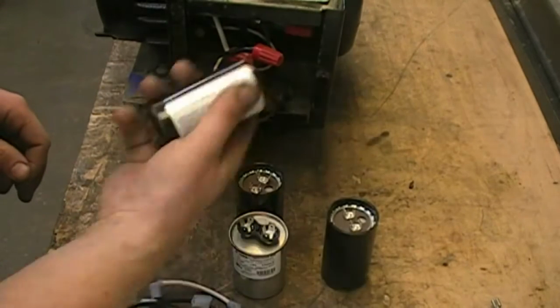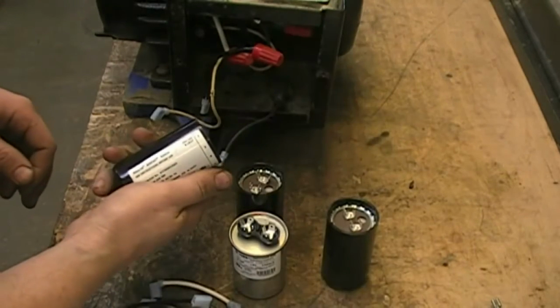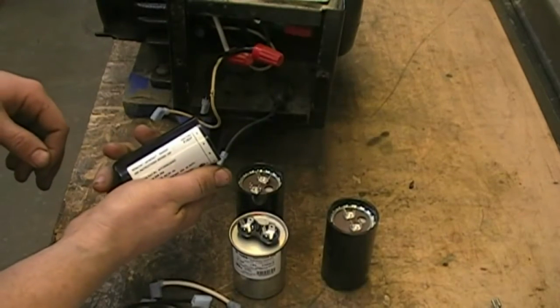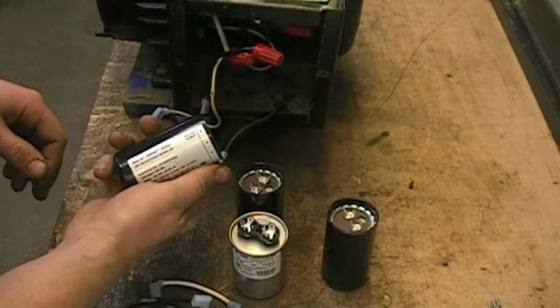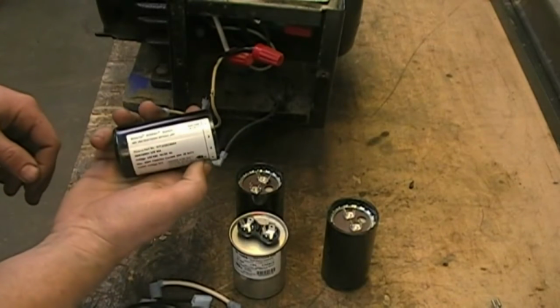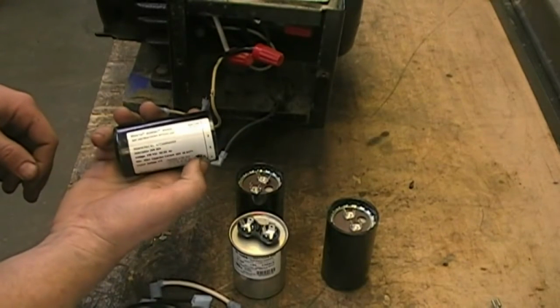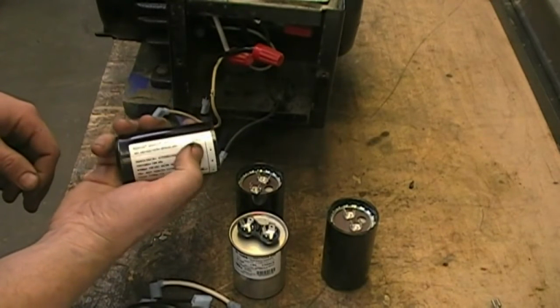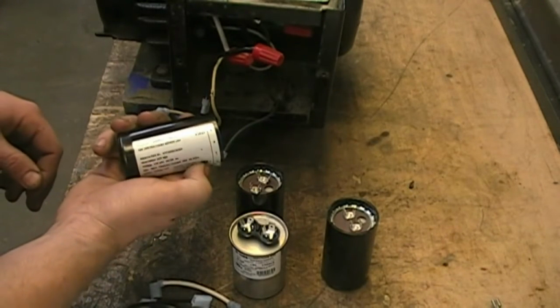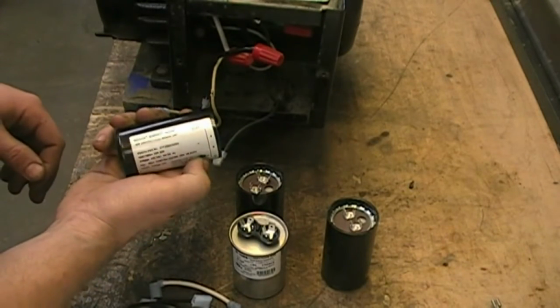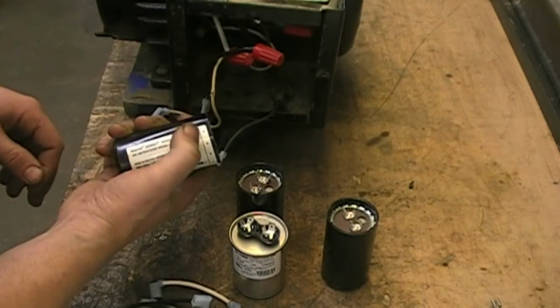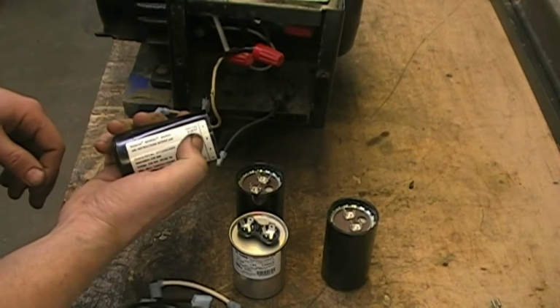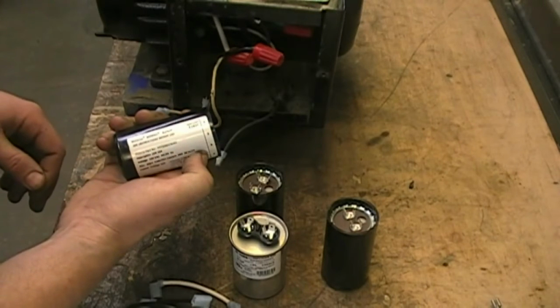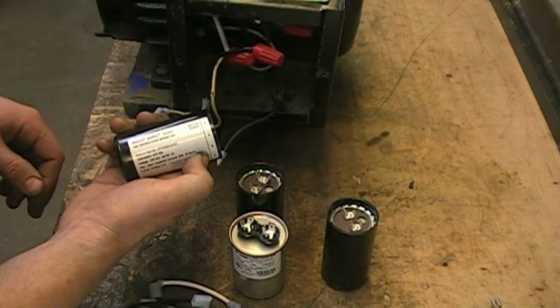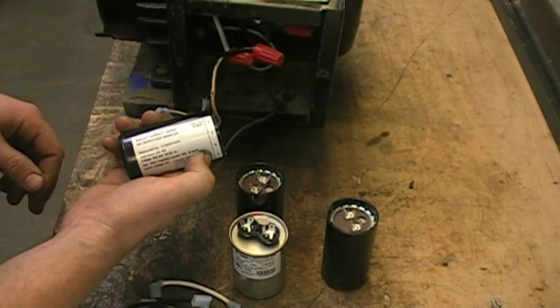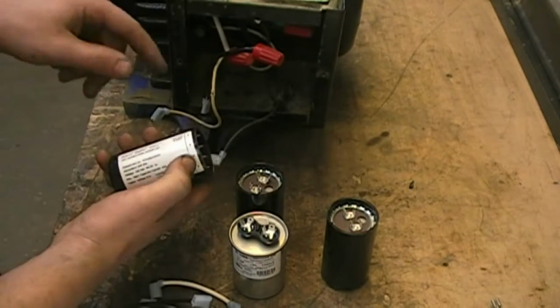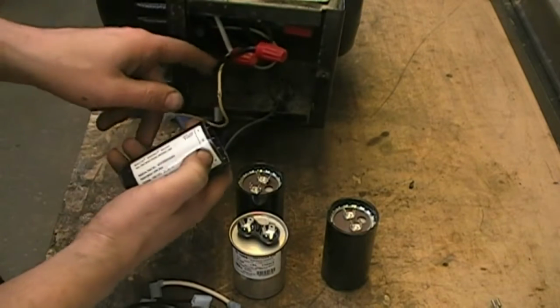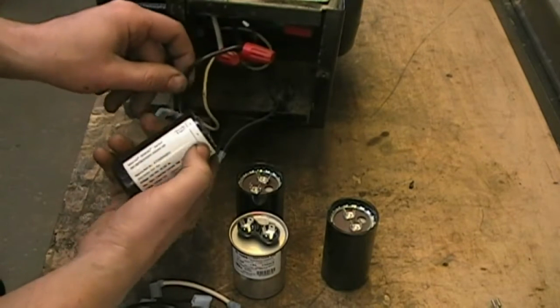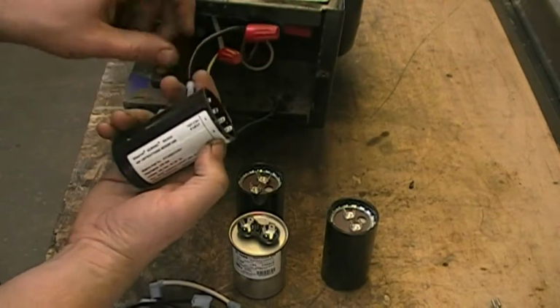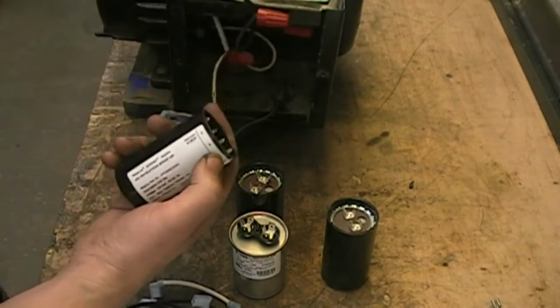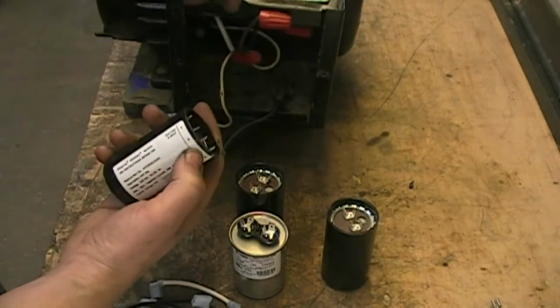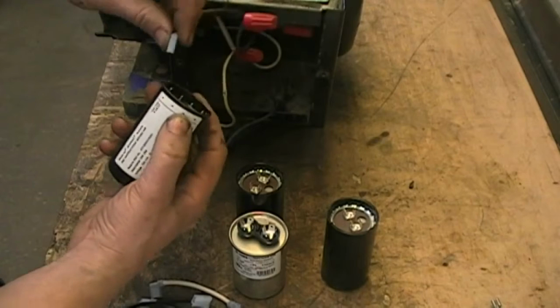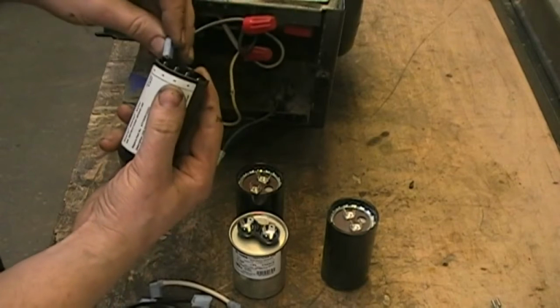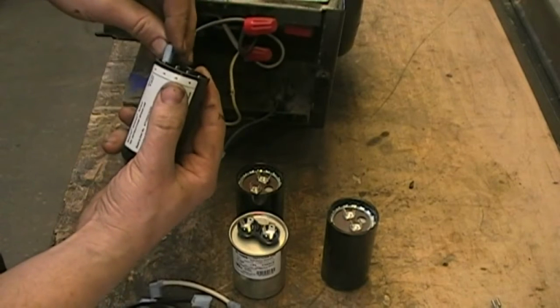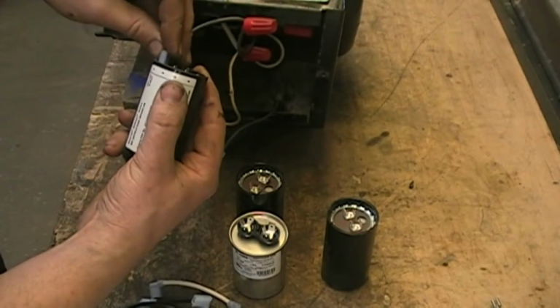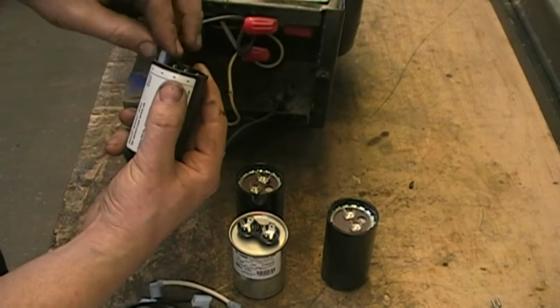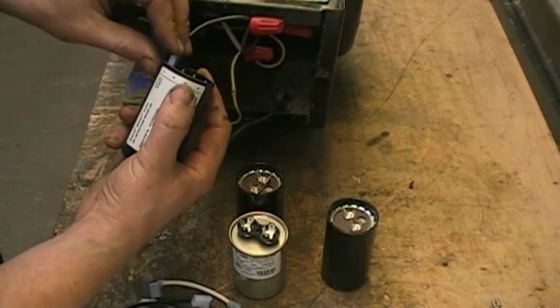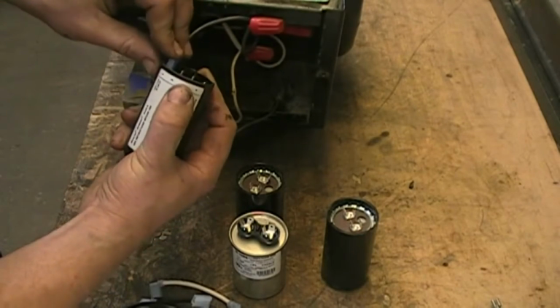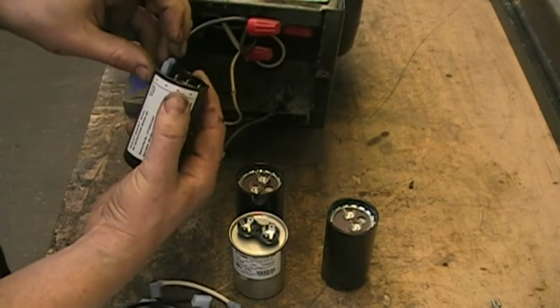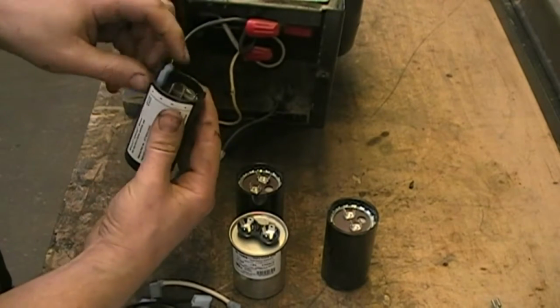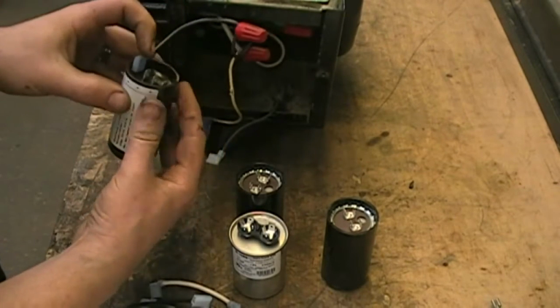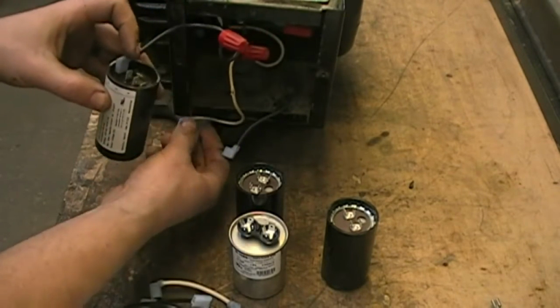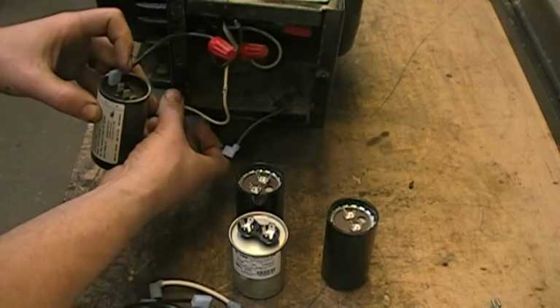The first thing we want to do is take our SYNPAC switch, which is the one labeled 1, 2, 3, and 4. We connect that black wire from our pigtail to number 1 on that SYNPAC.